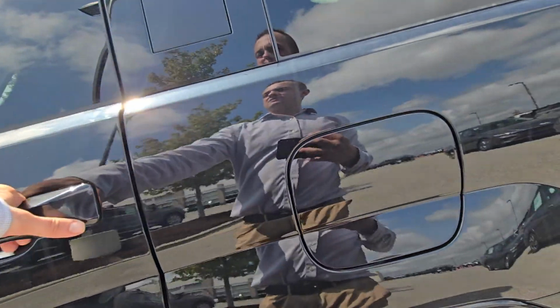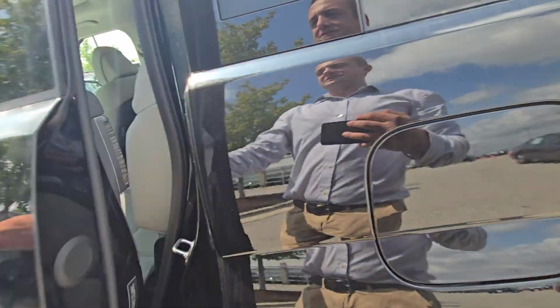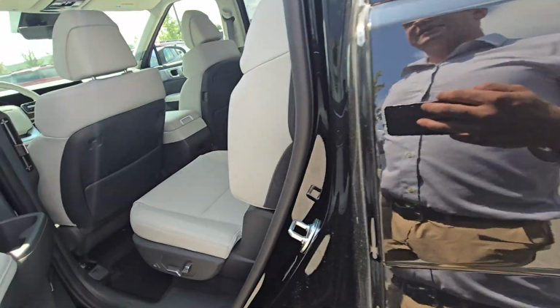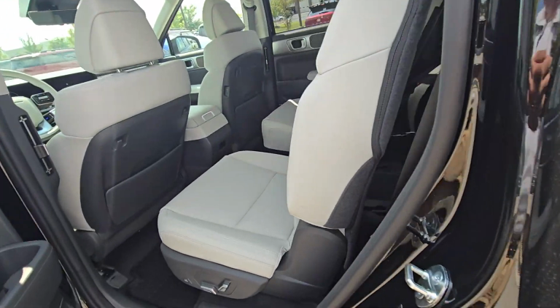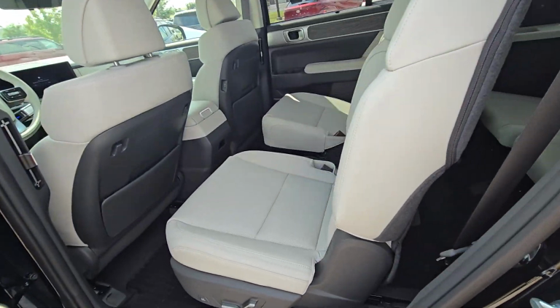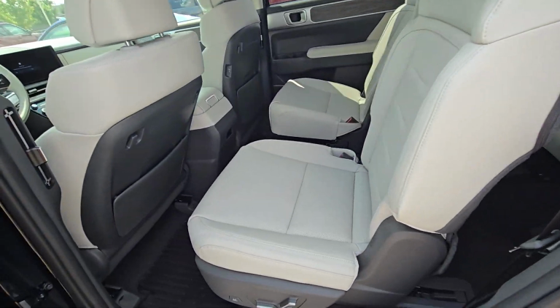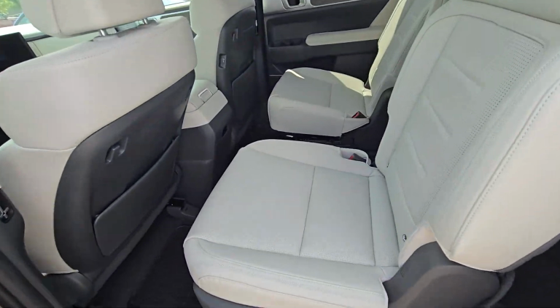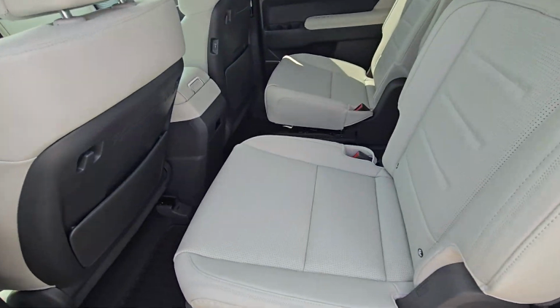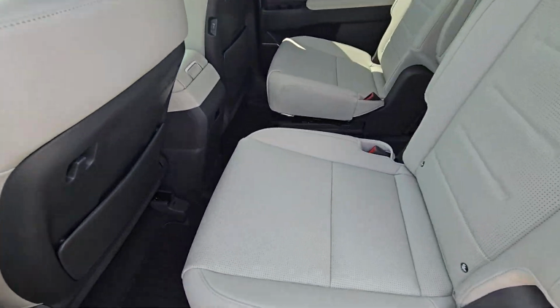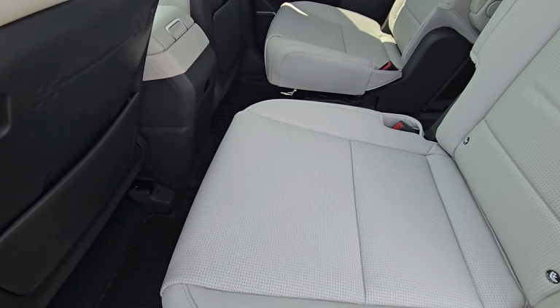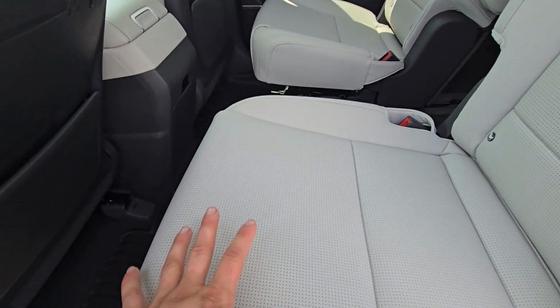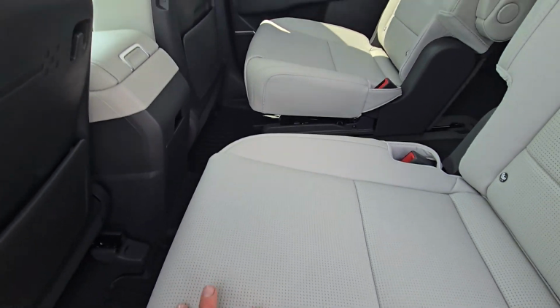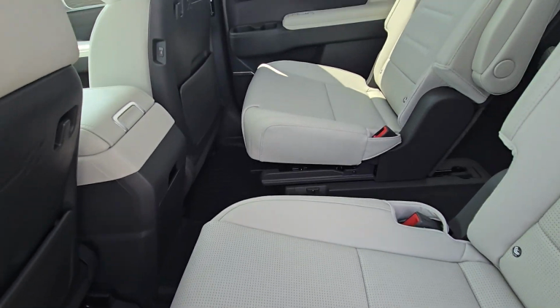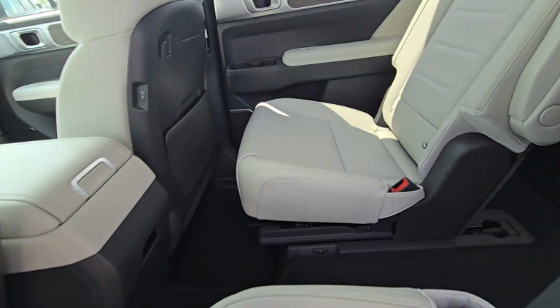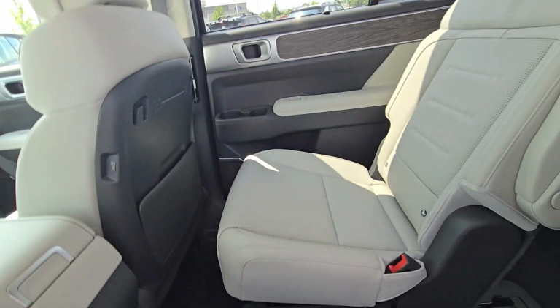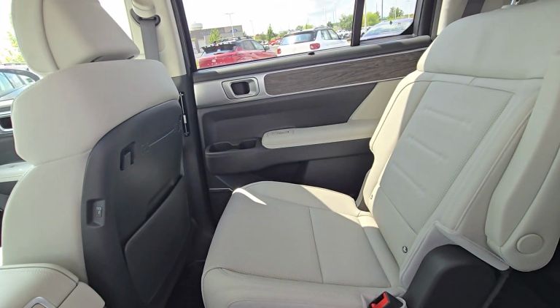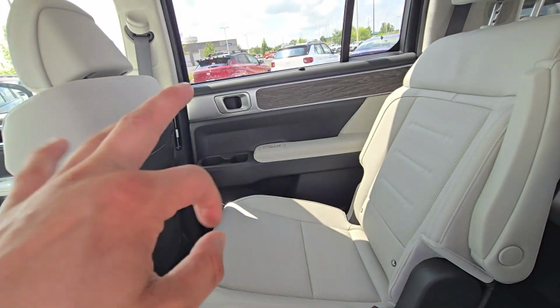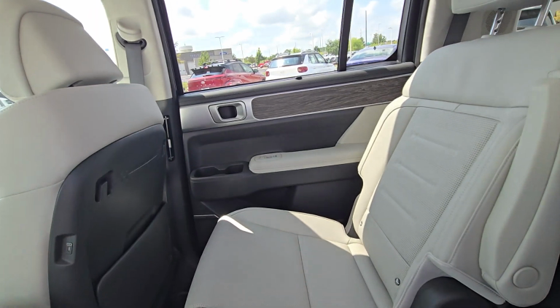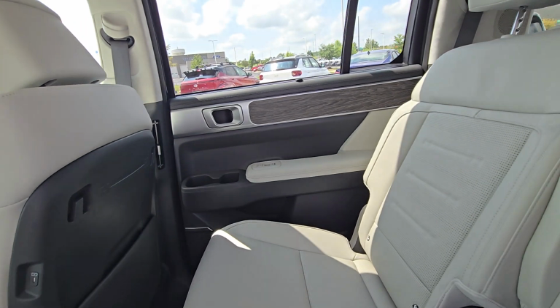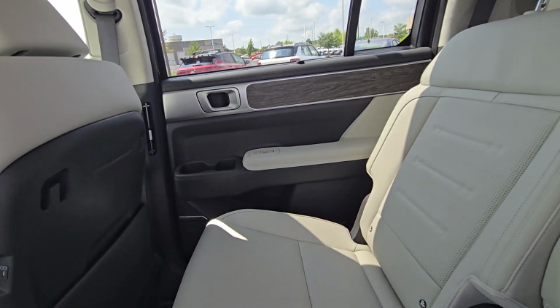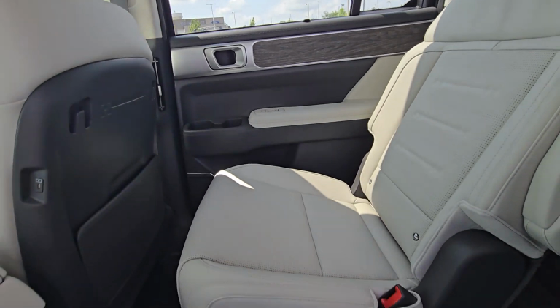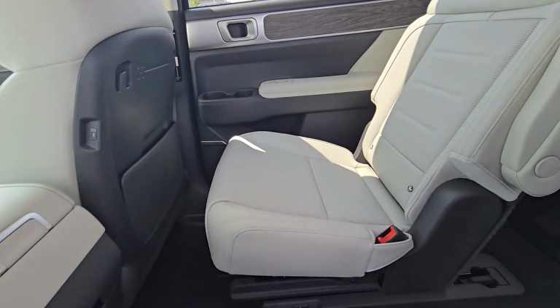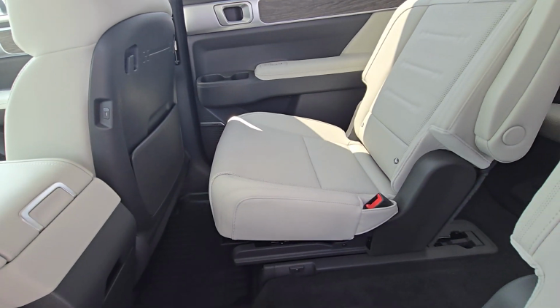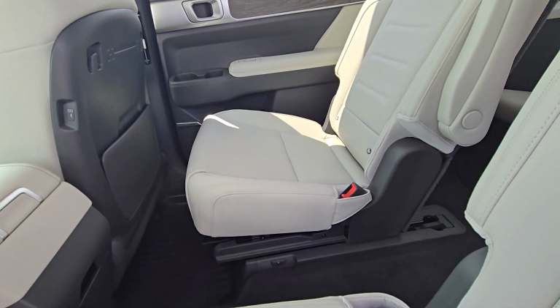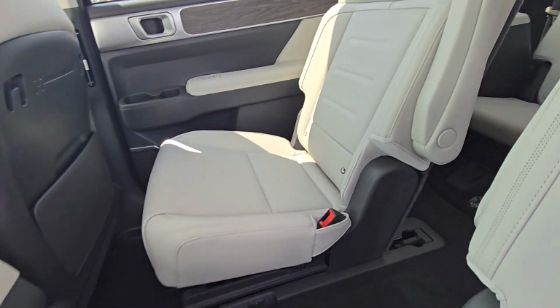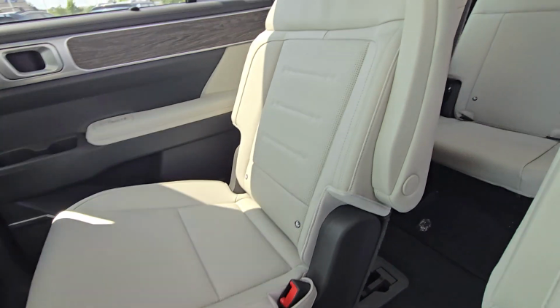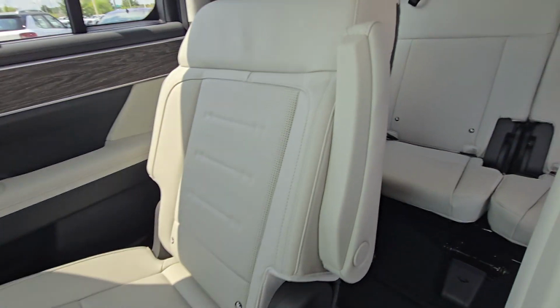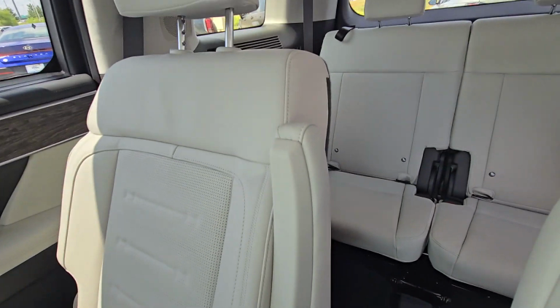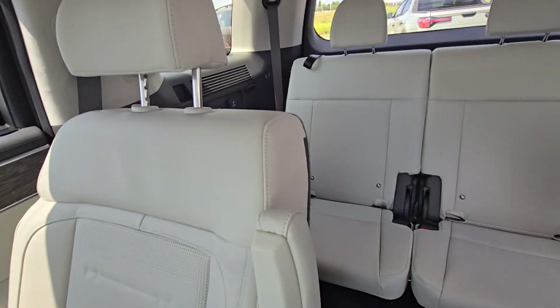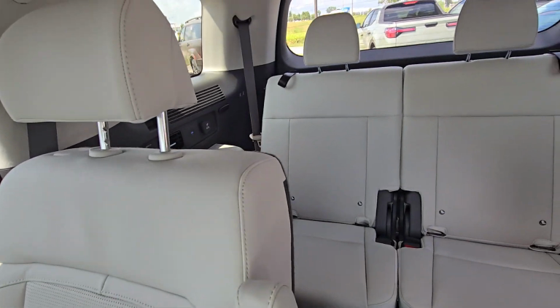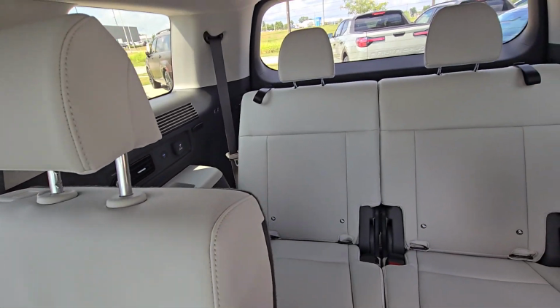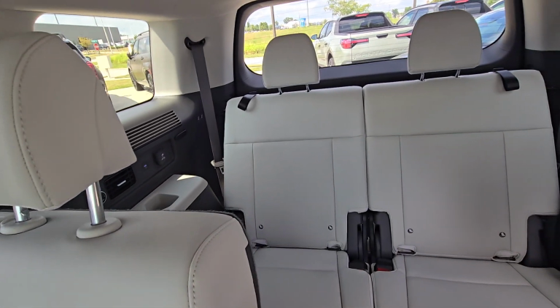Moving on to the interior — check out the back seat first. You can see this beautiful gray interior with some wood and silver accents. It is absolutely gorgeous. This might actually be my favorite interior out of all of them.